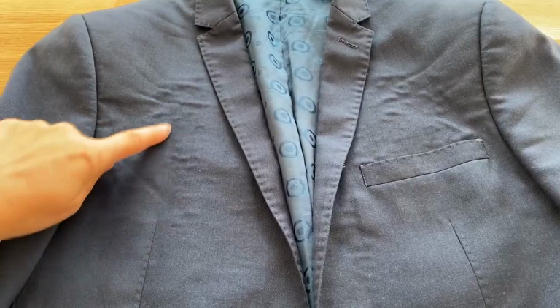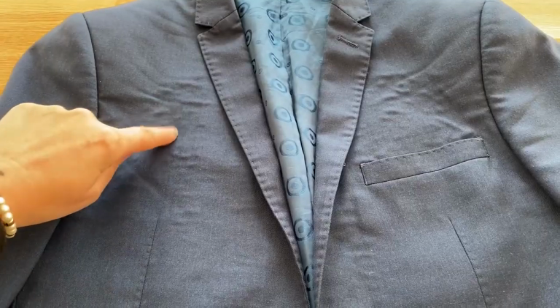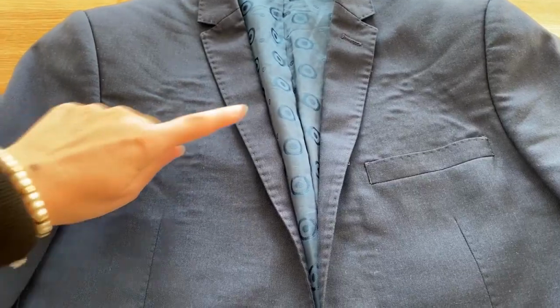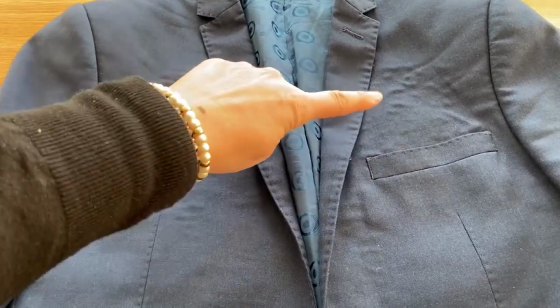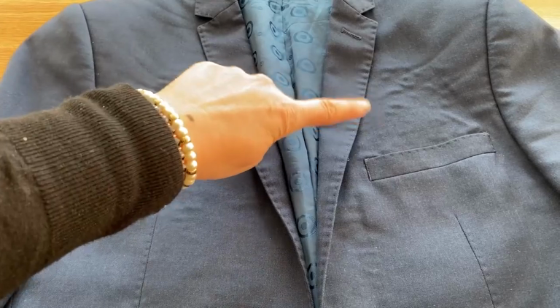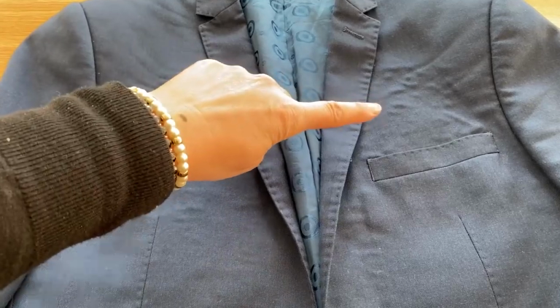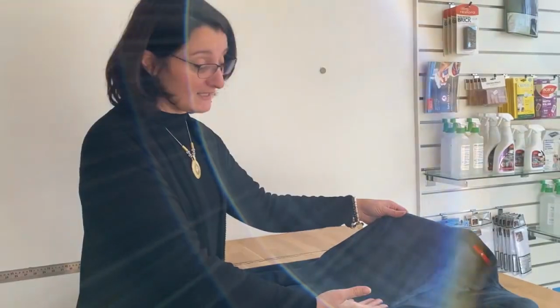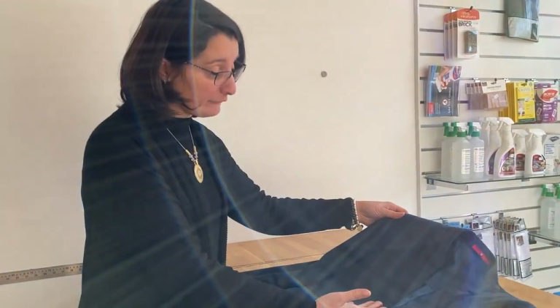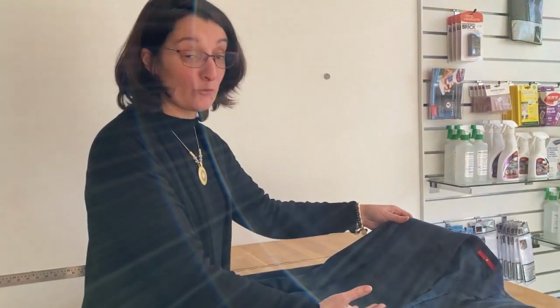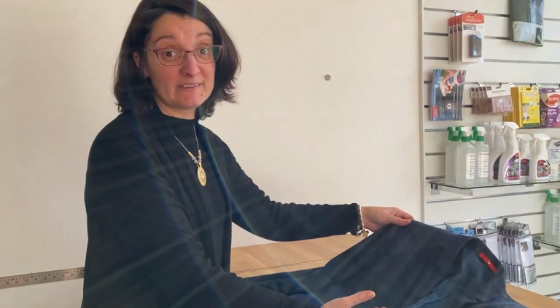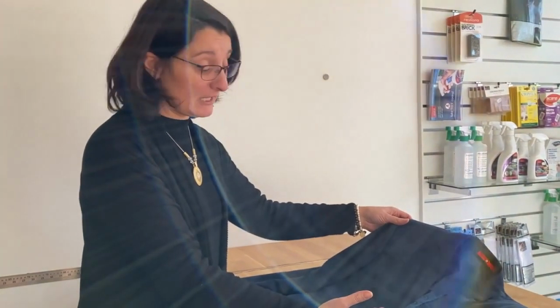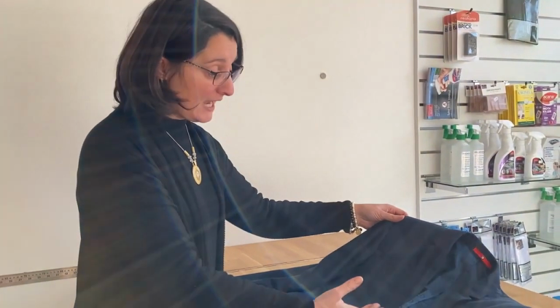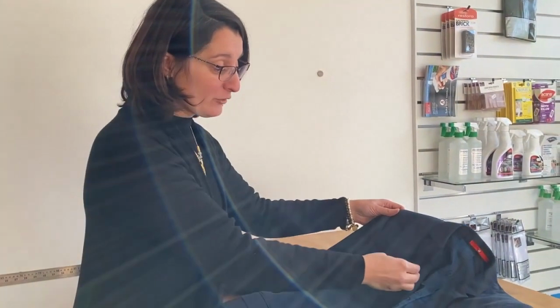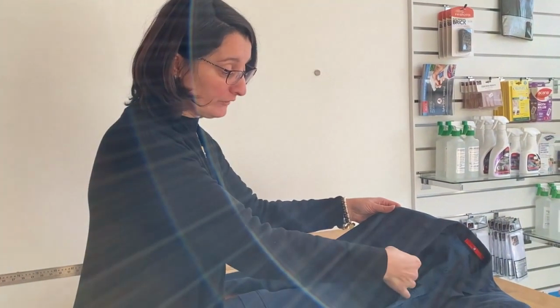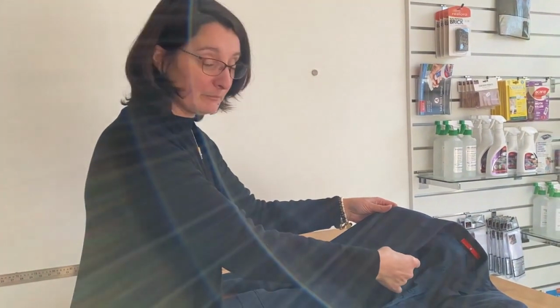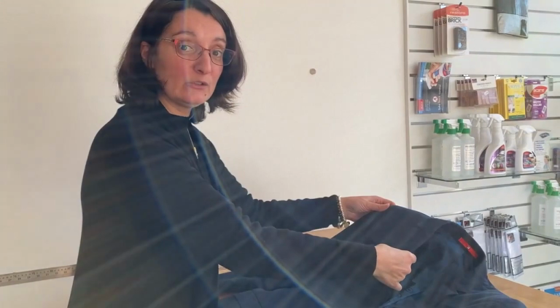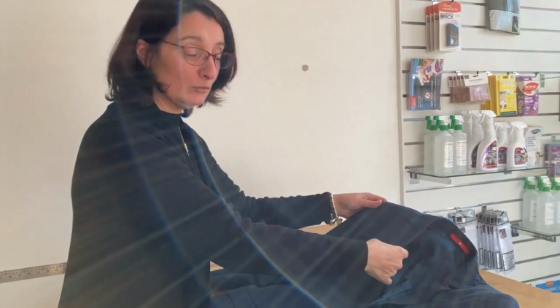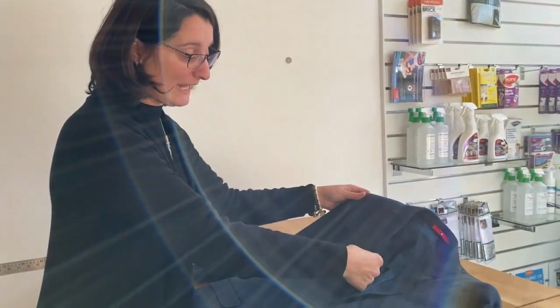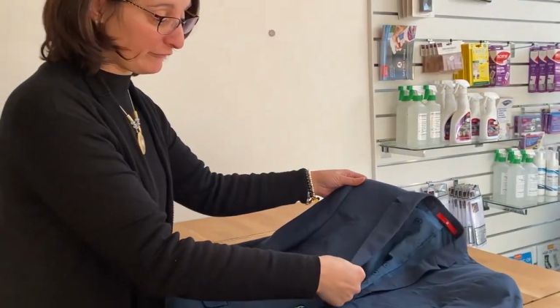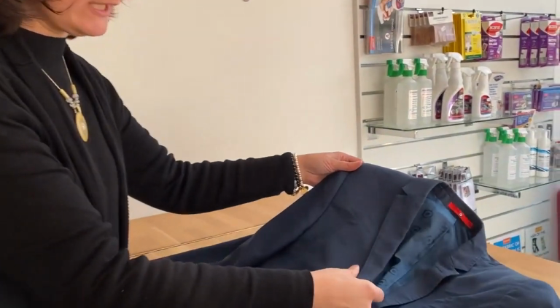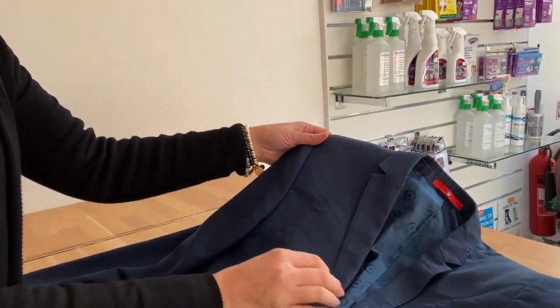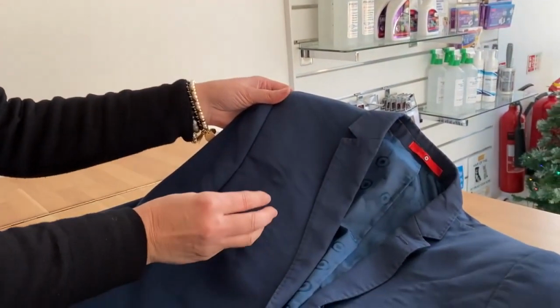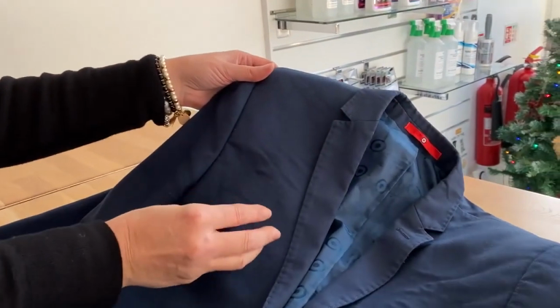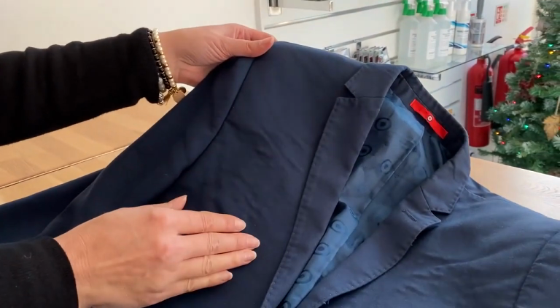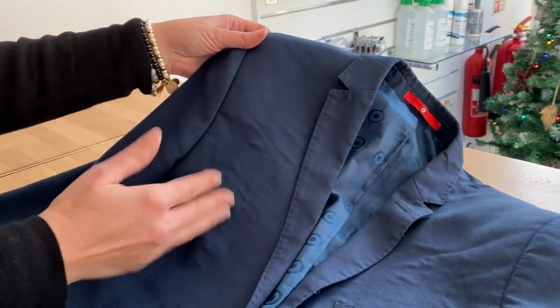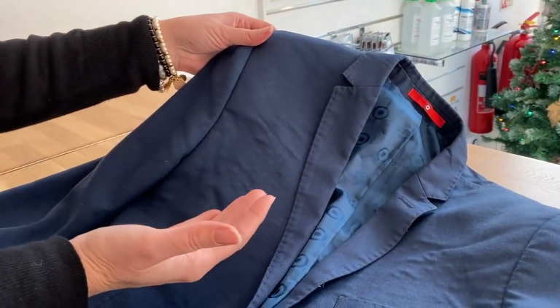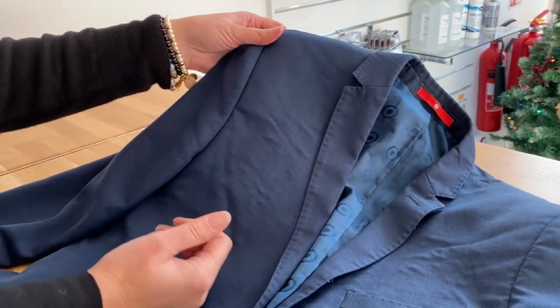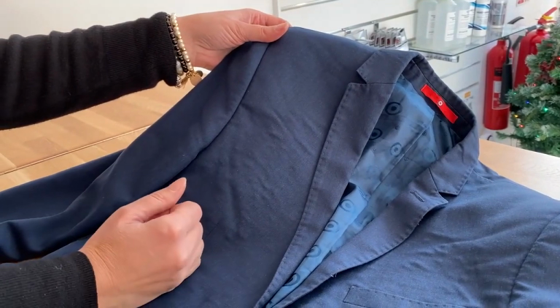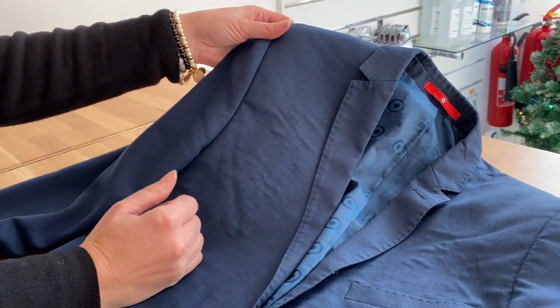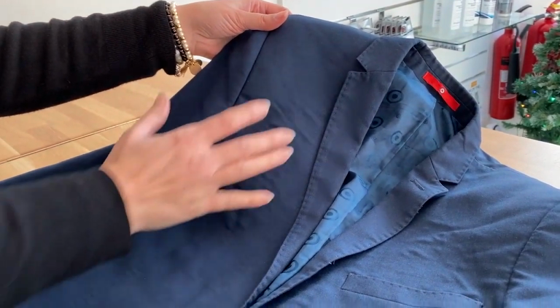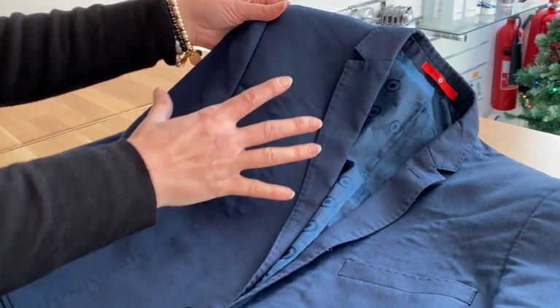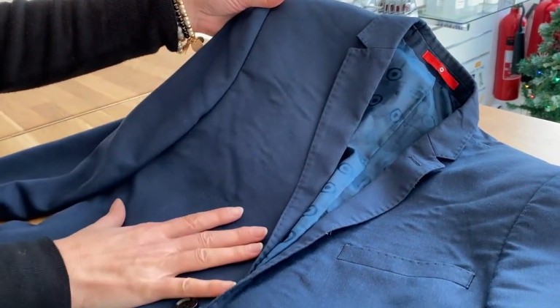Most of the time it comes from the jacket itself — it's wear and tear, really. It's the bond between the two layers of fabric that just comes undone. You call it delamination.